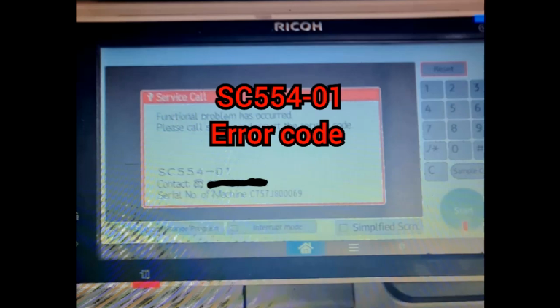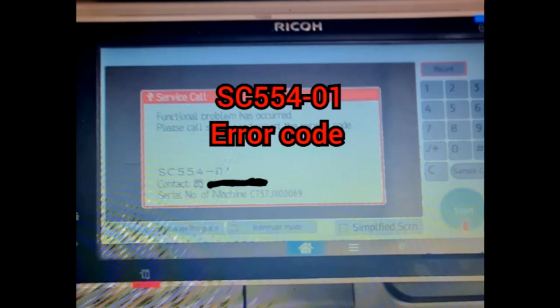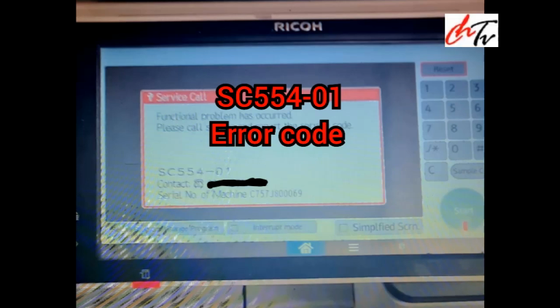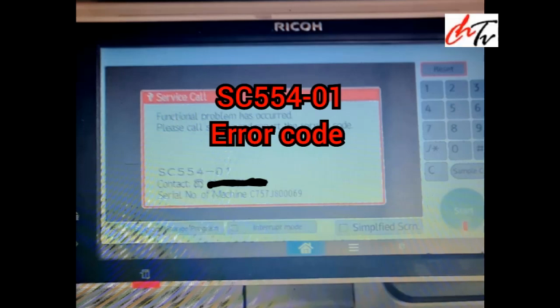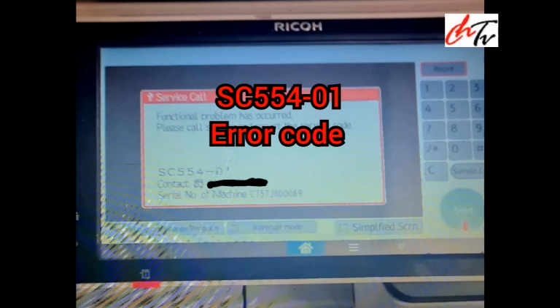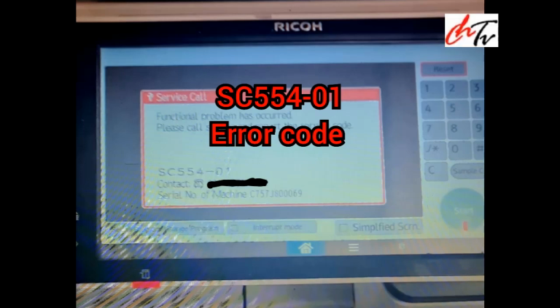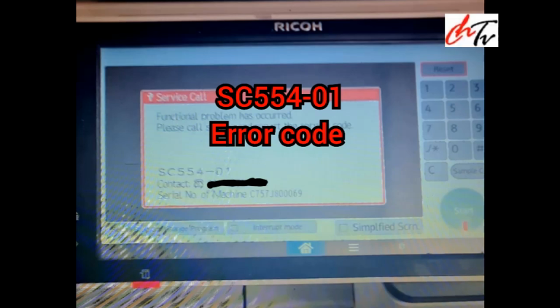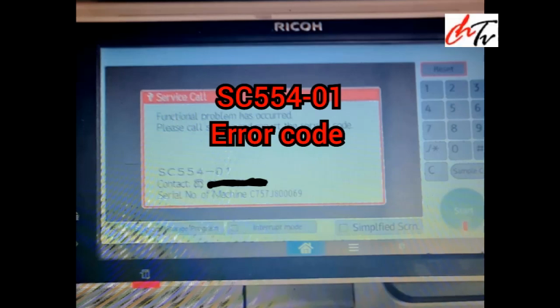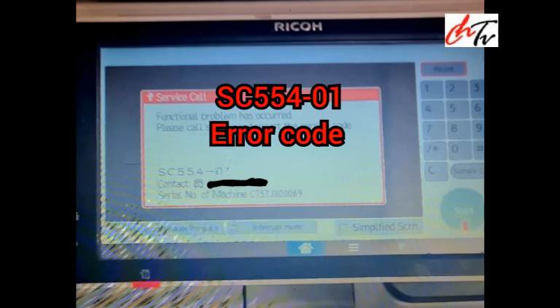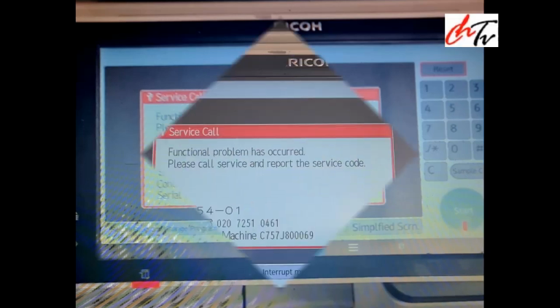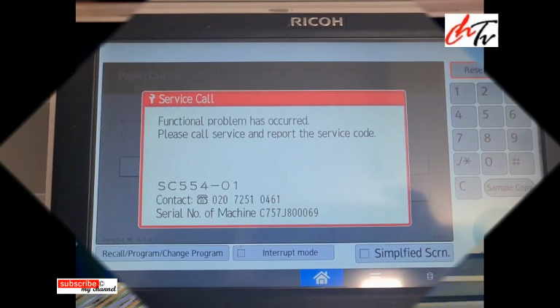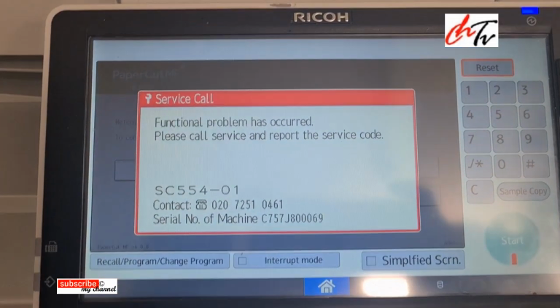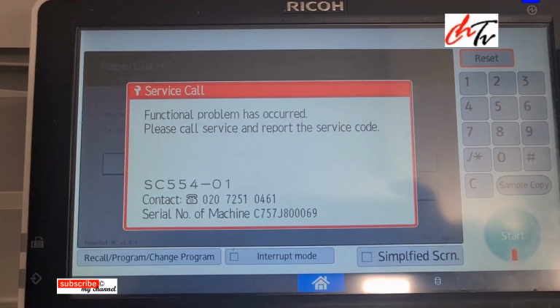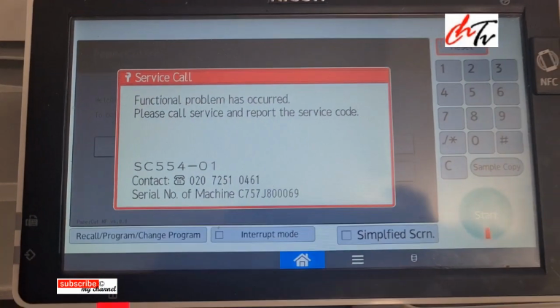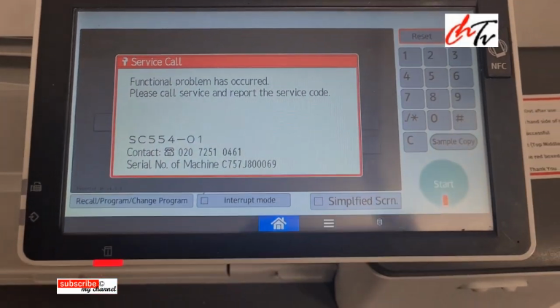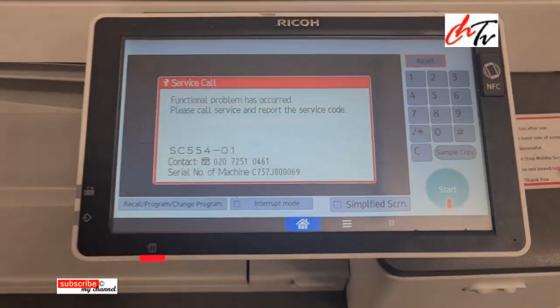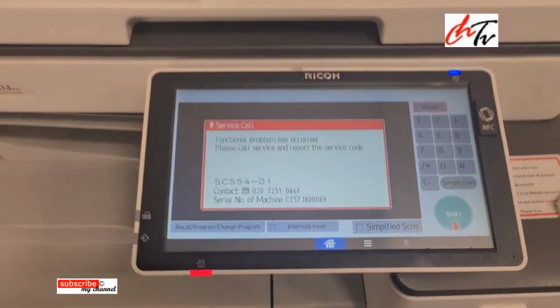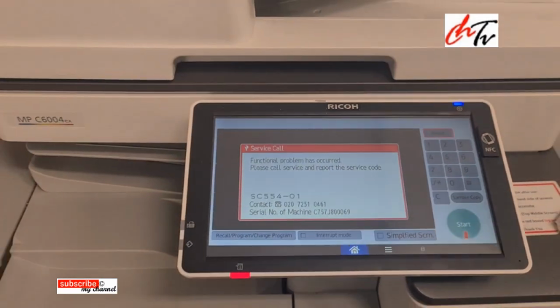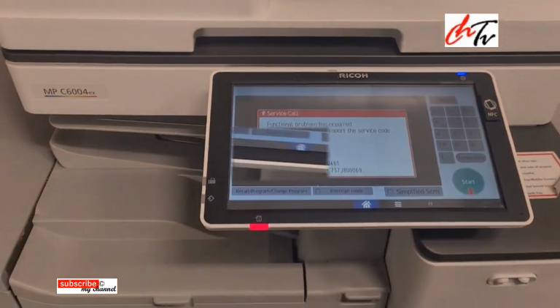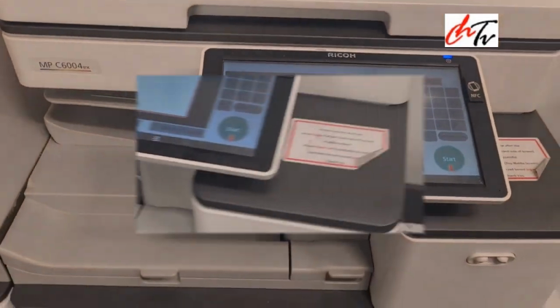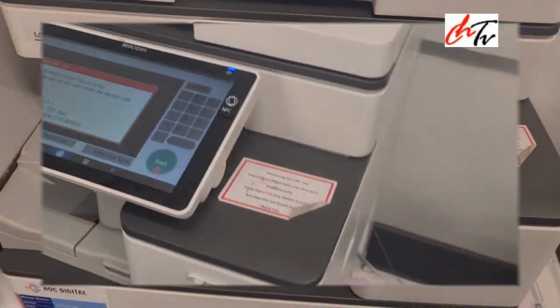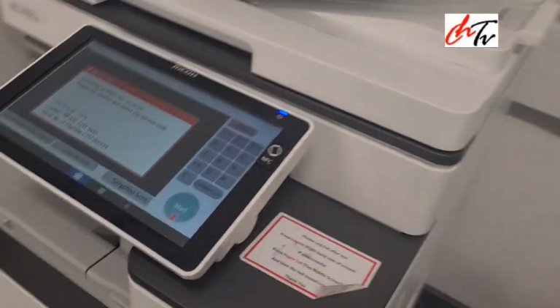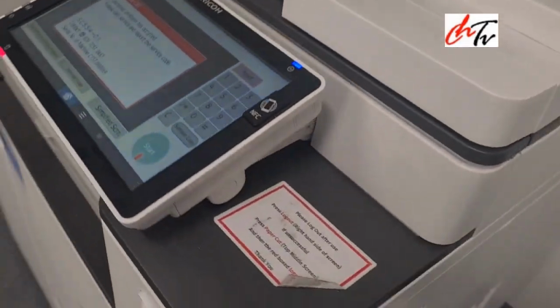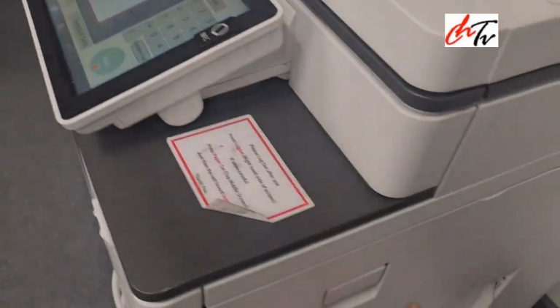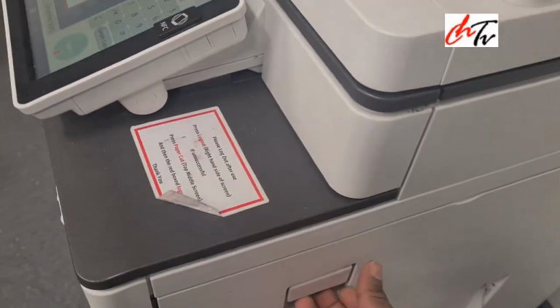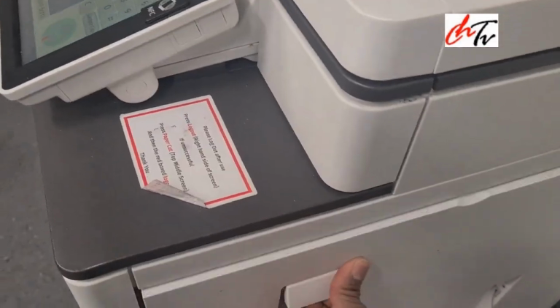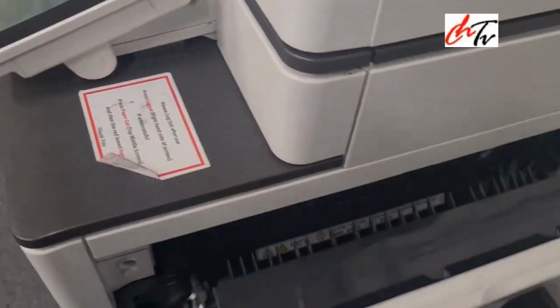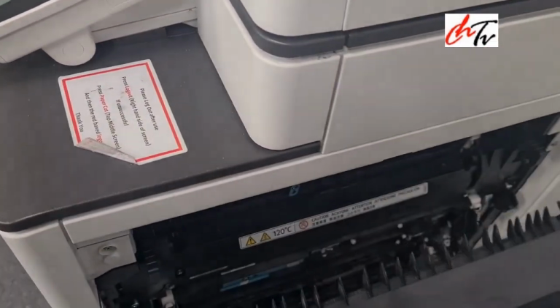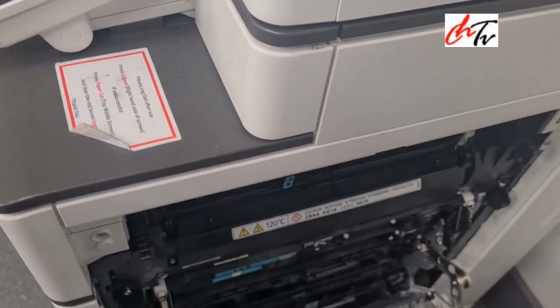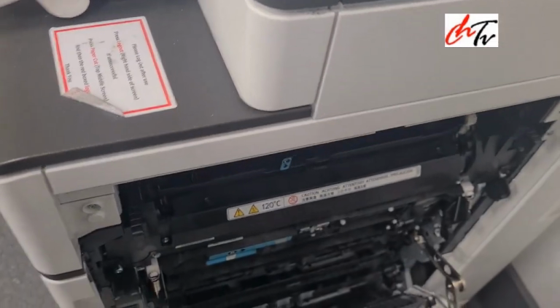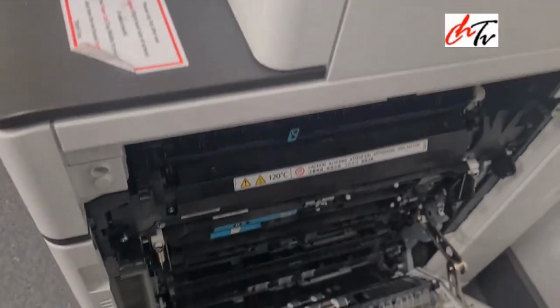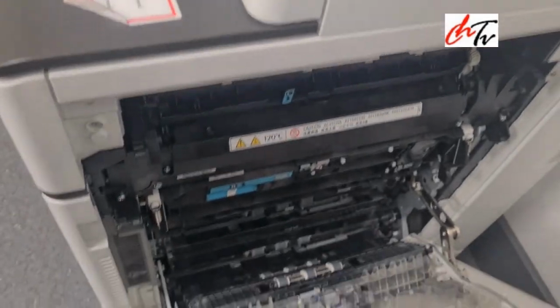Hi guys, welcome back to my channel. Today I'm going to teach you how to adapt it from SC55401. It is about the fuser sleeve.